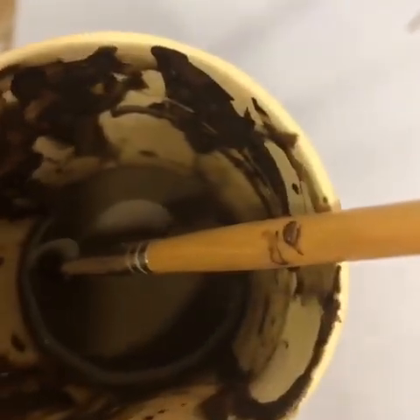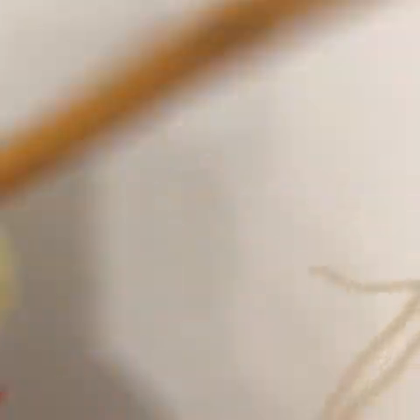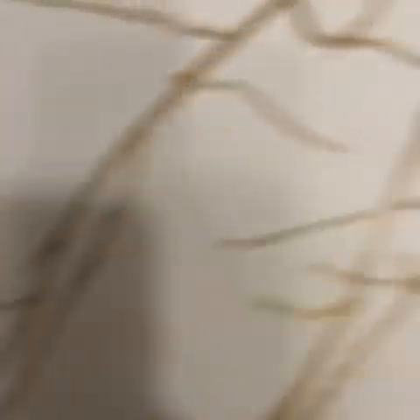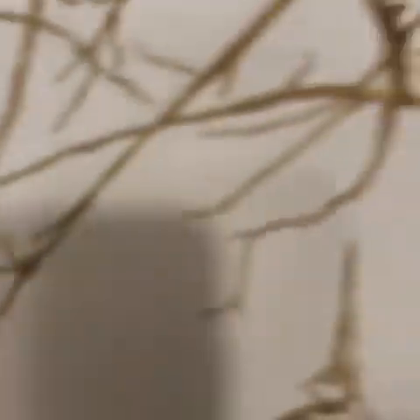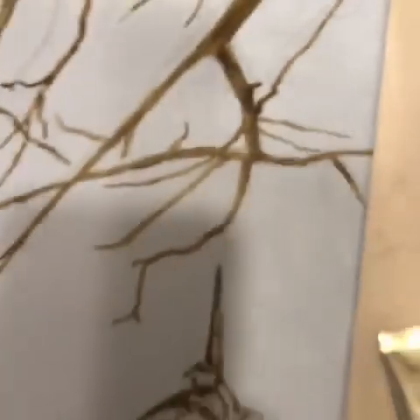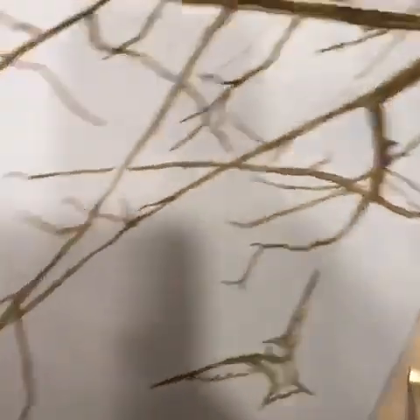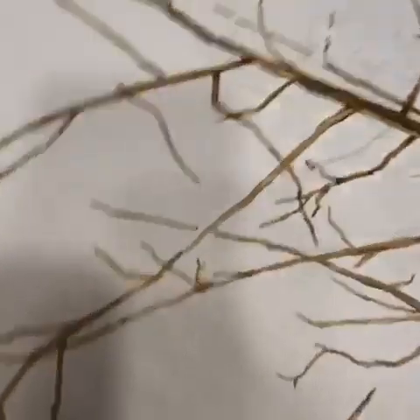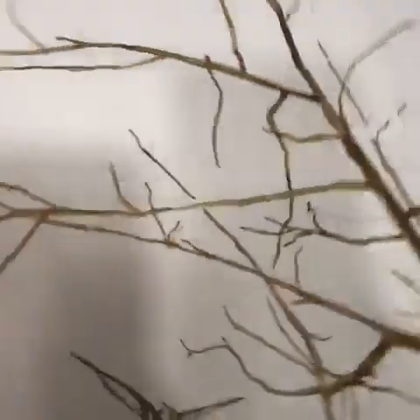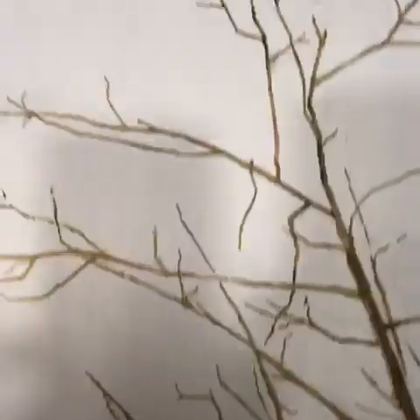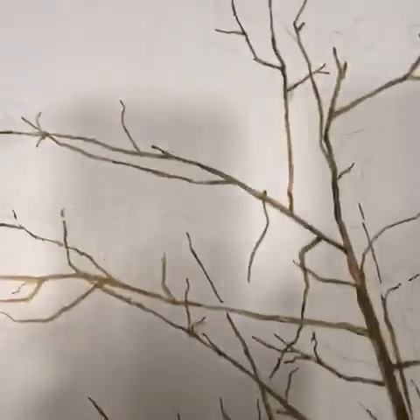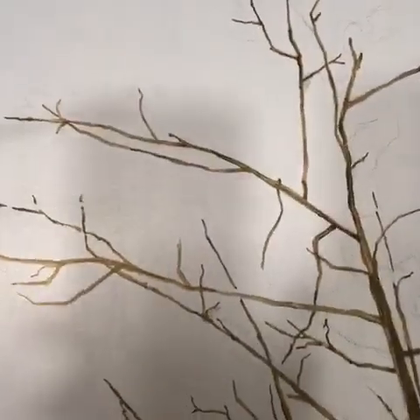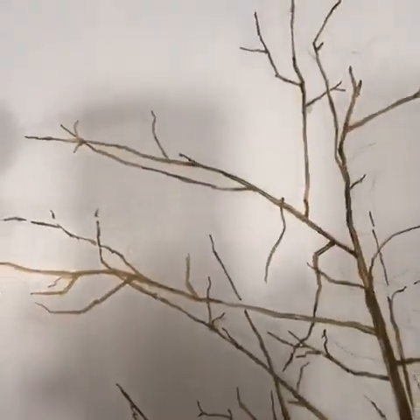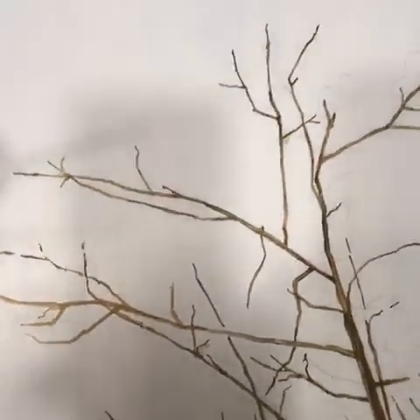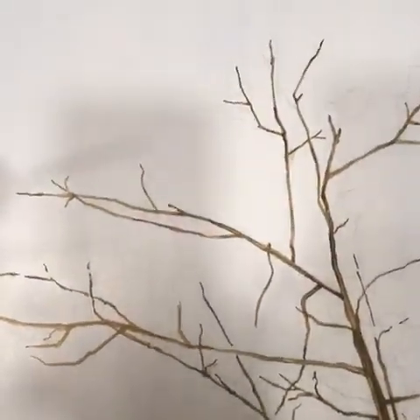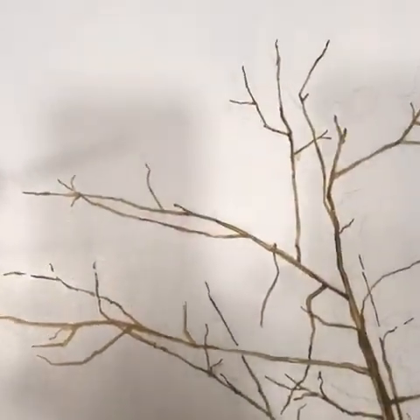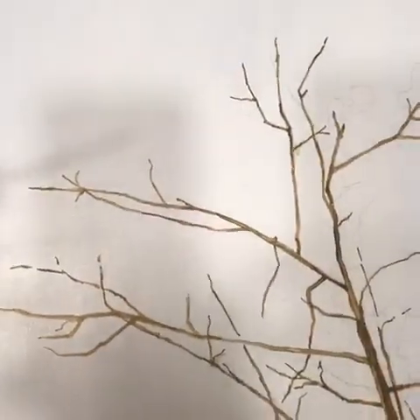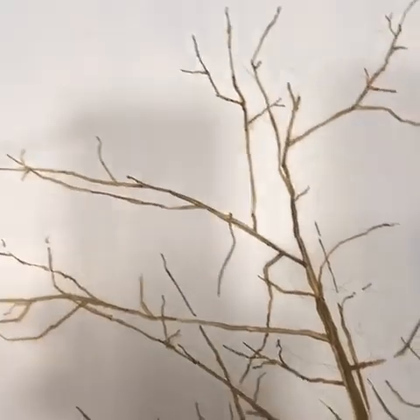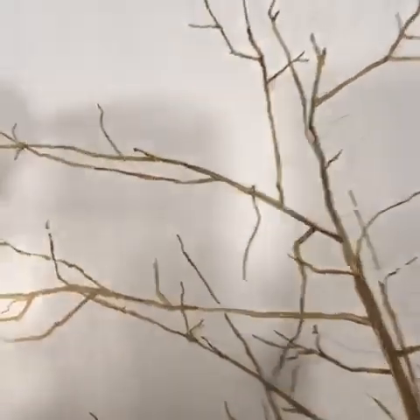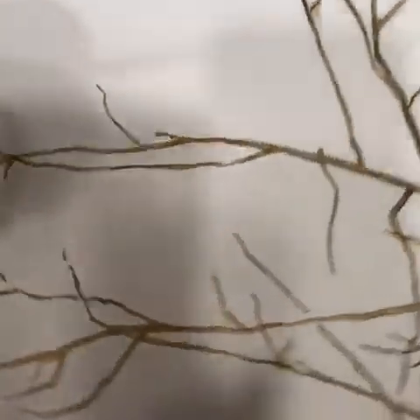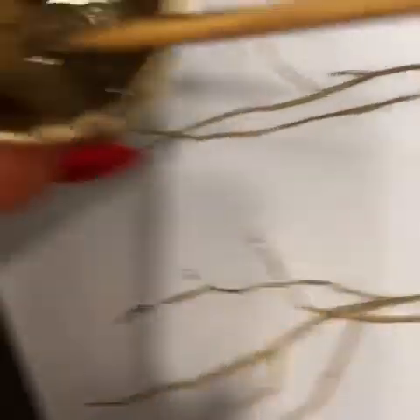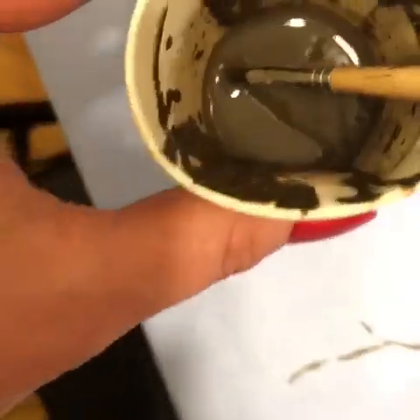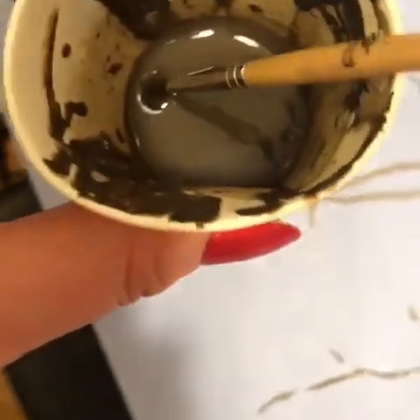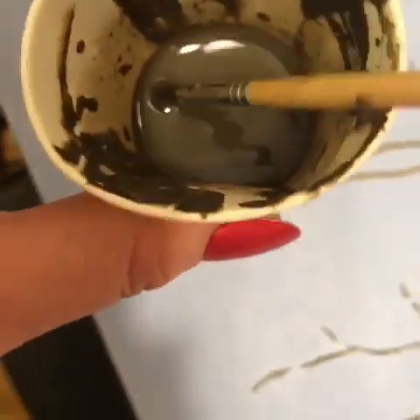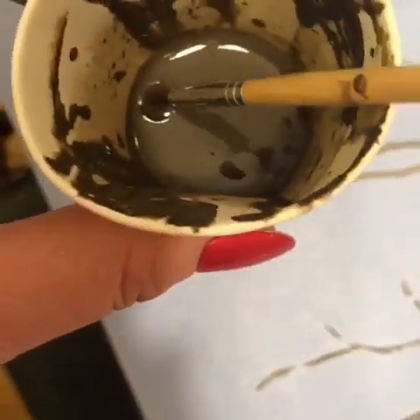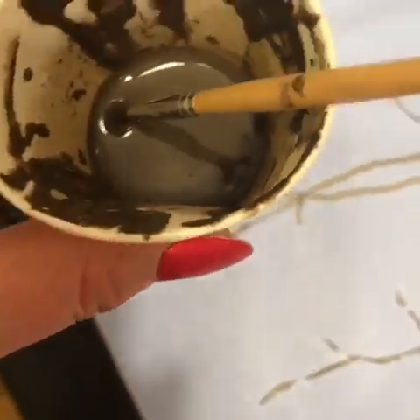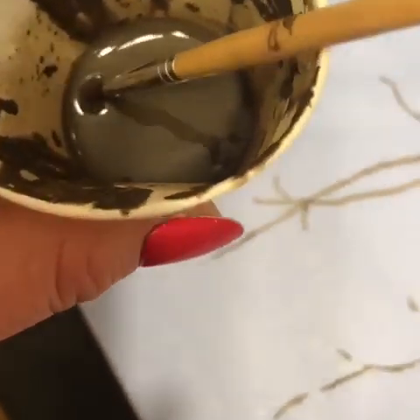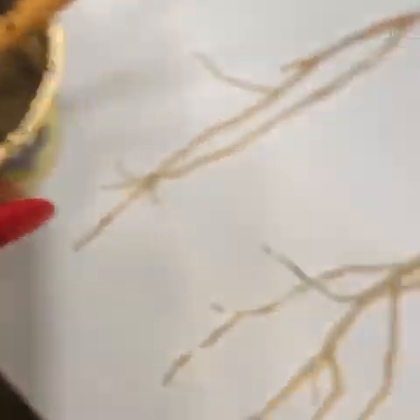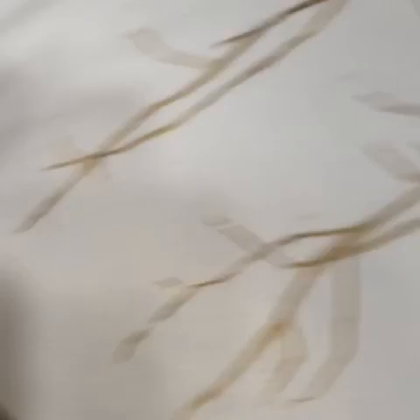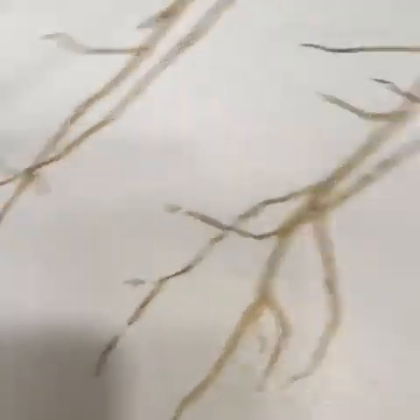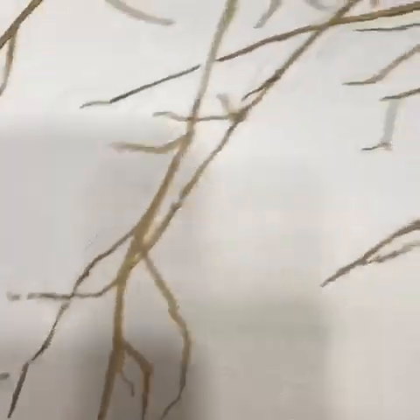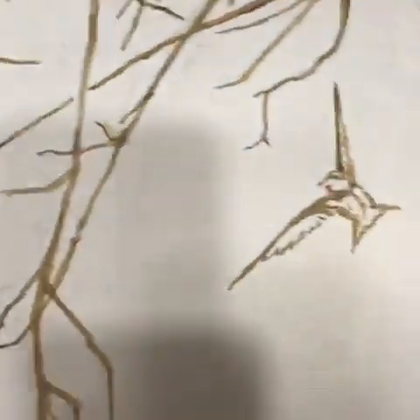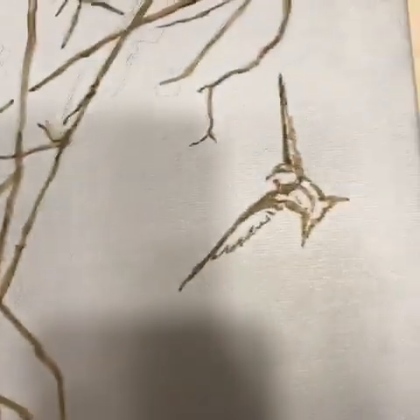The next step is to do a sketch with a single color — raw umber — and I just made a wash by adding water to the paint to make it a little bit thinner.